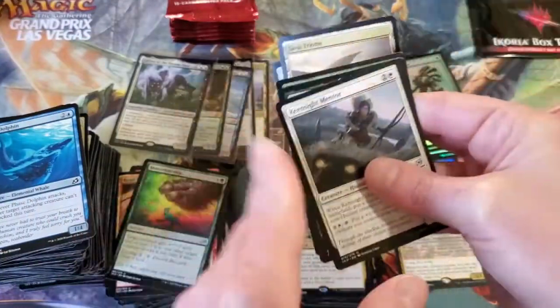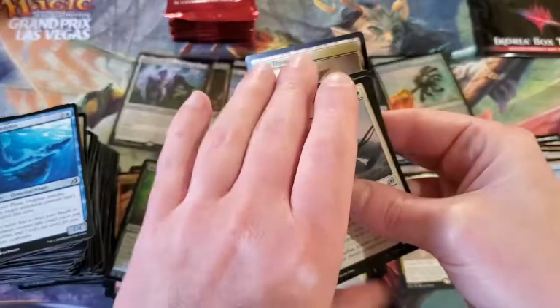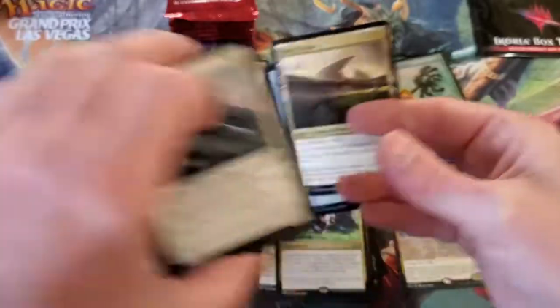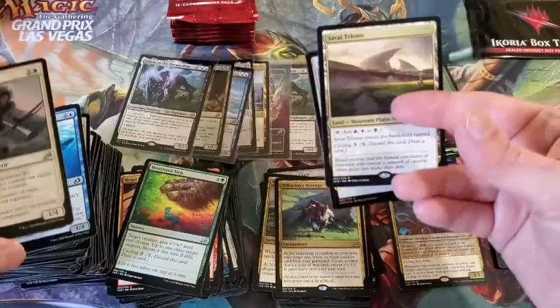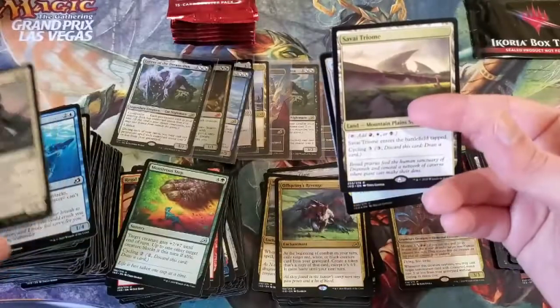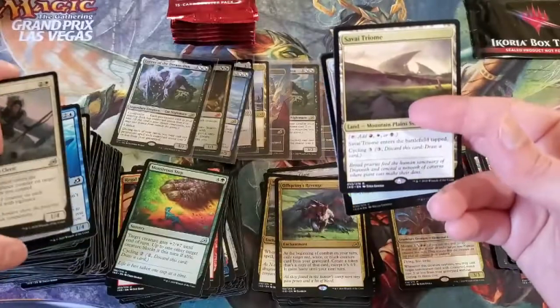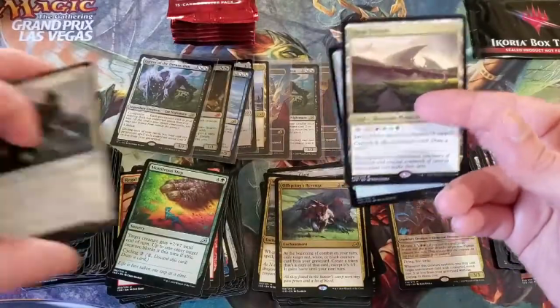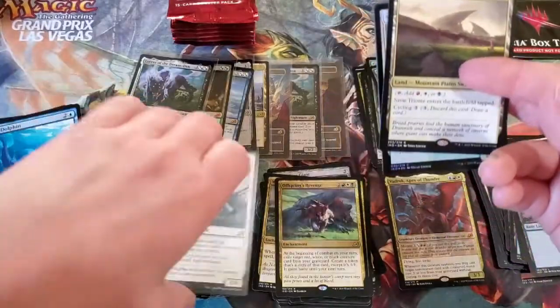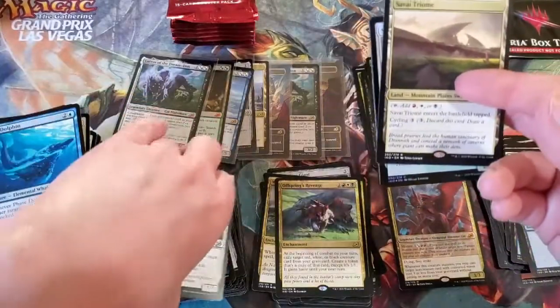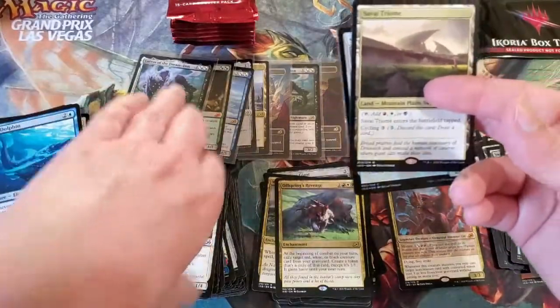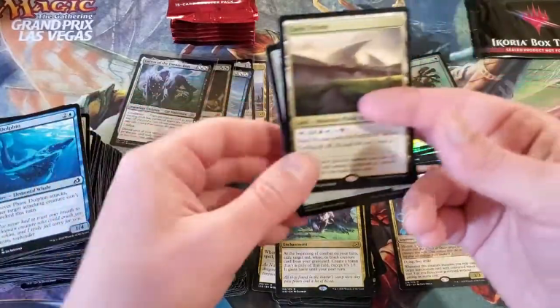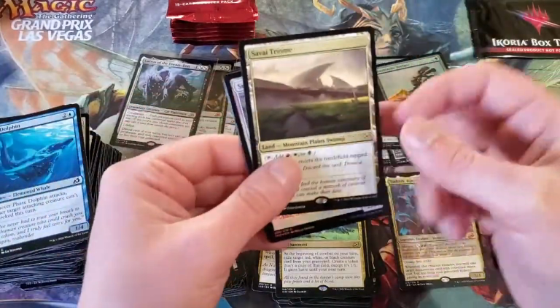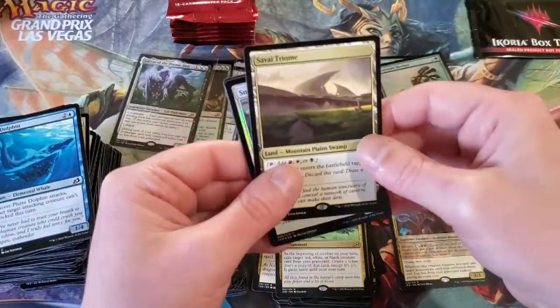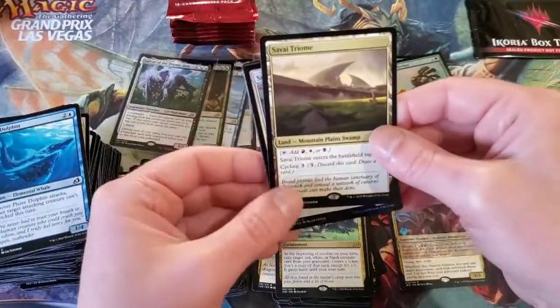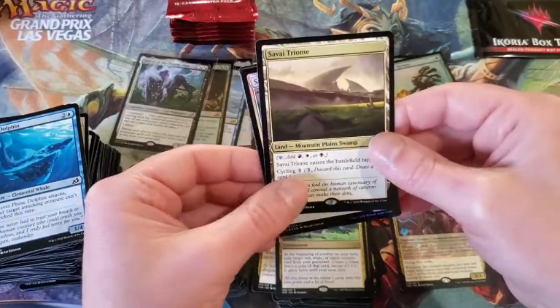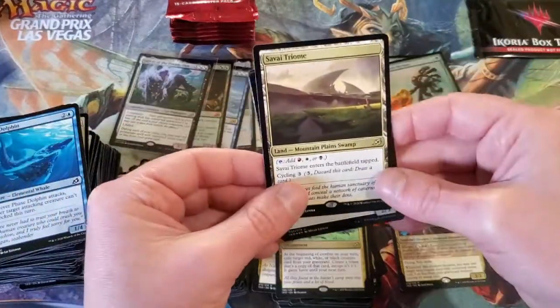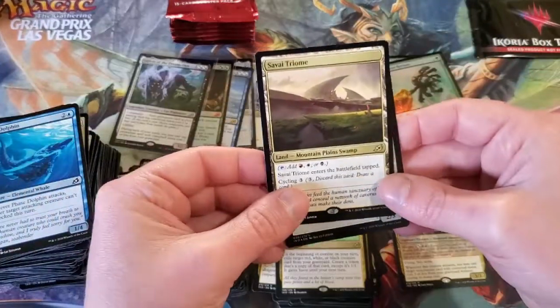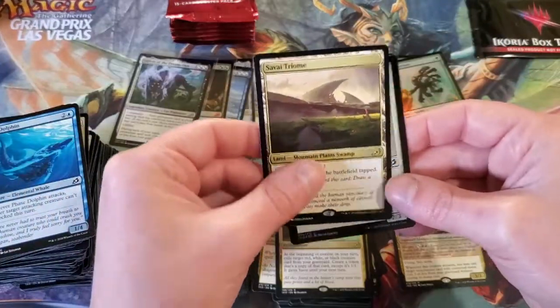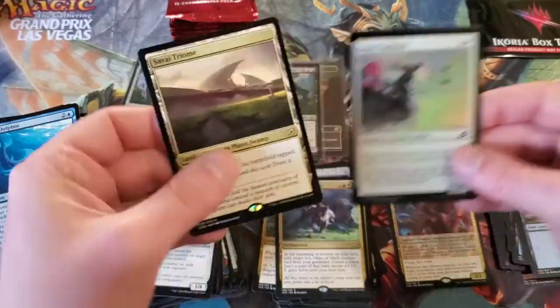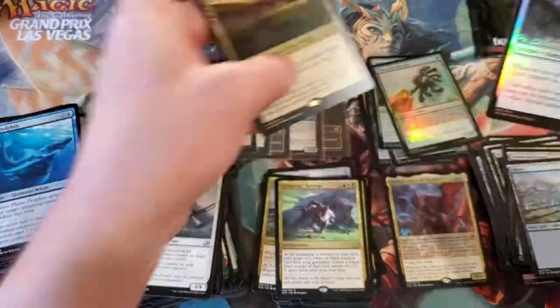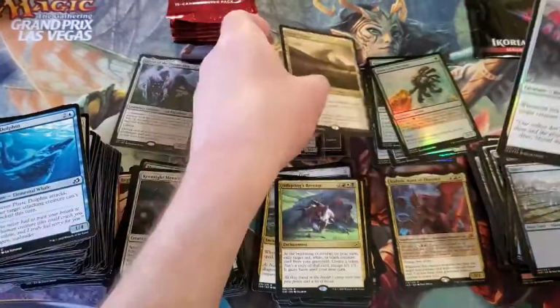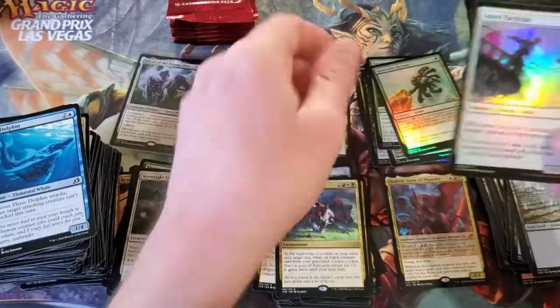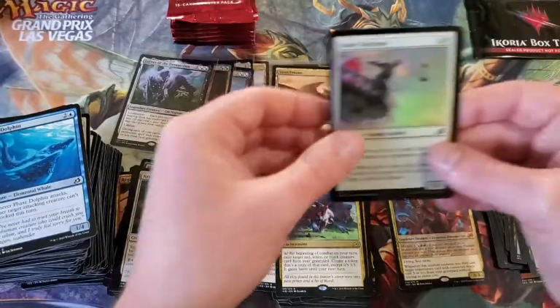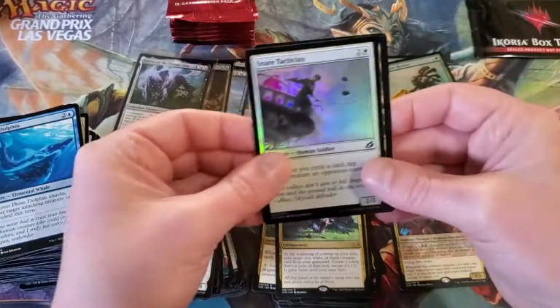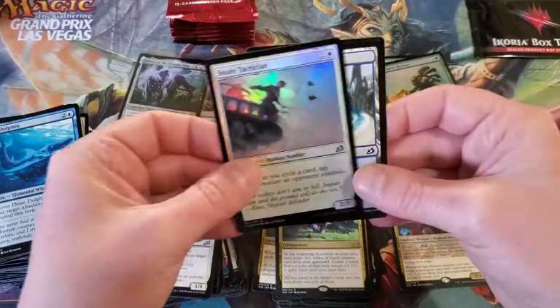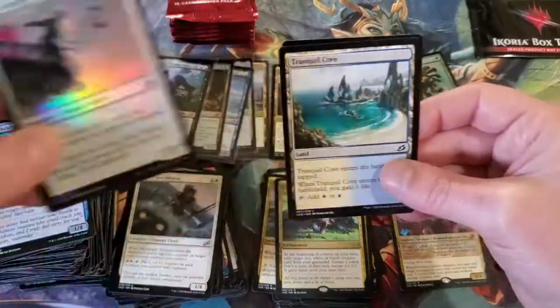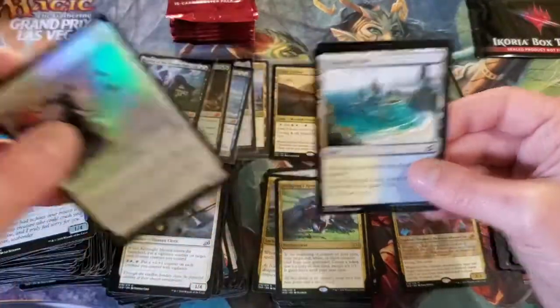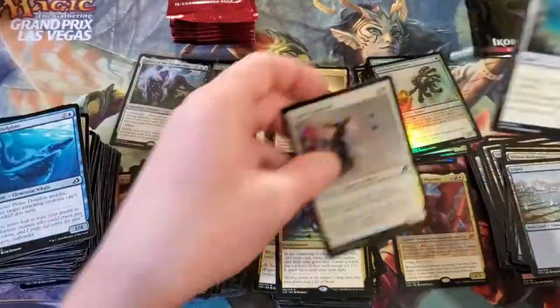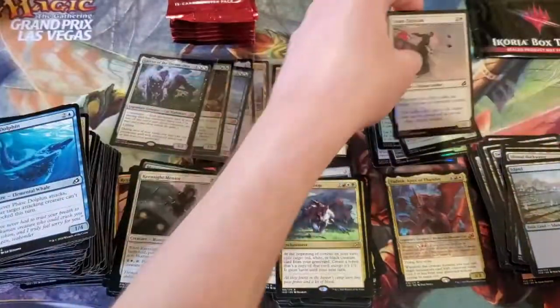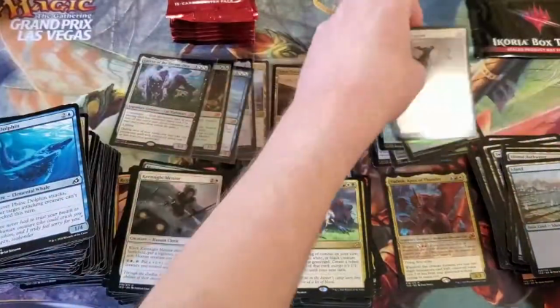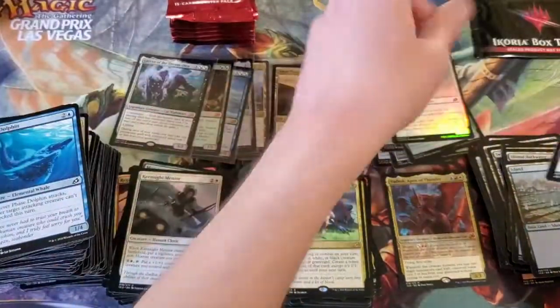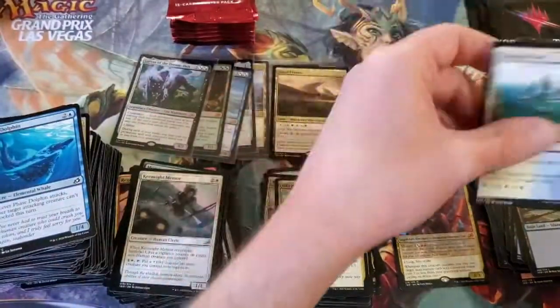Oh, we got another Triome! Savai Triome — go ahead and sleeve that up. Snare Tactician for a foil.